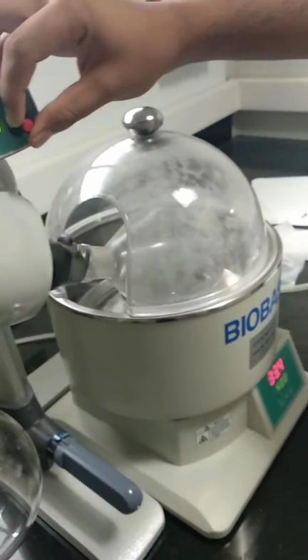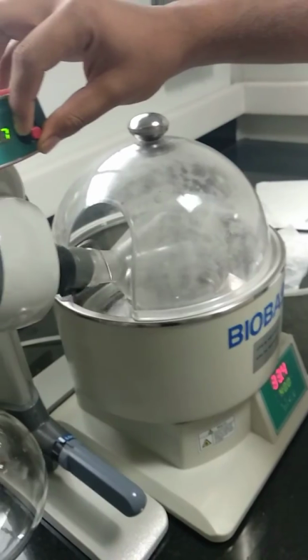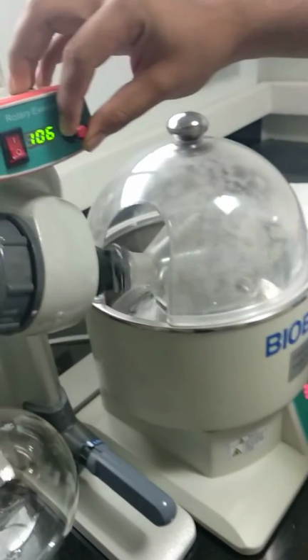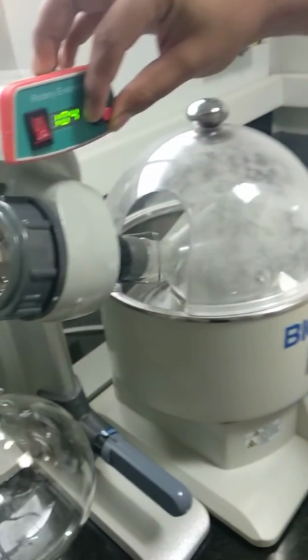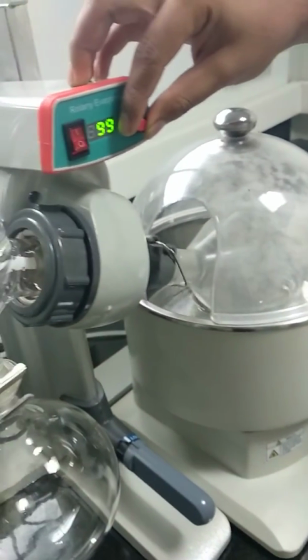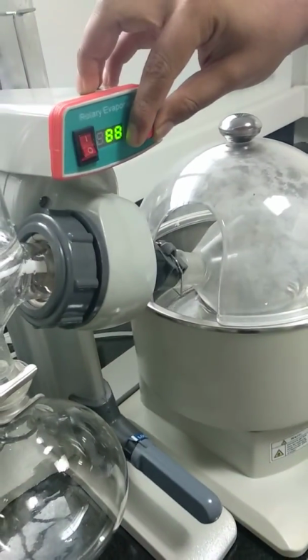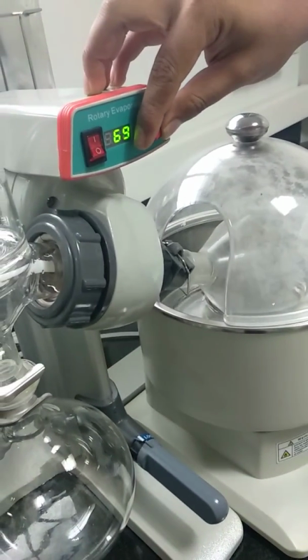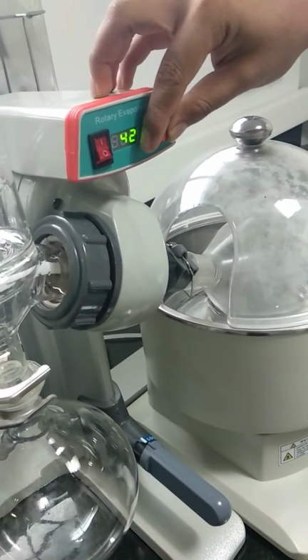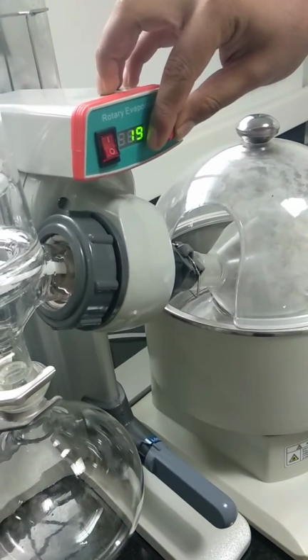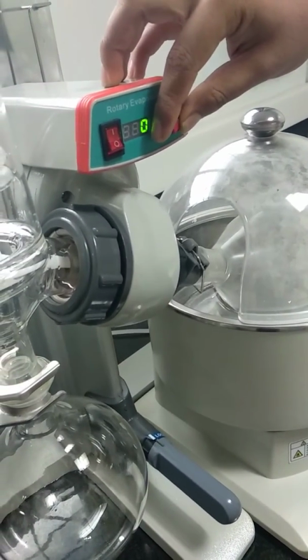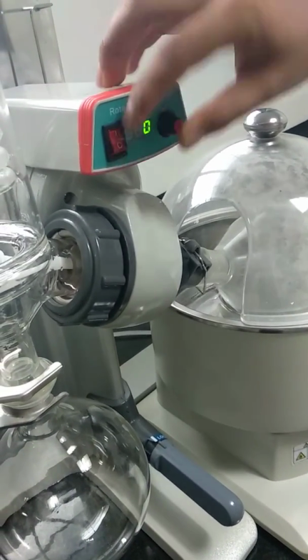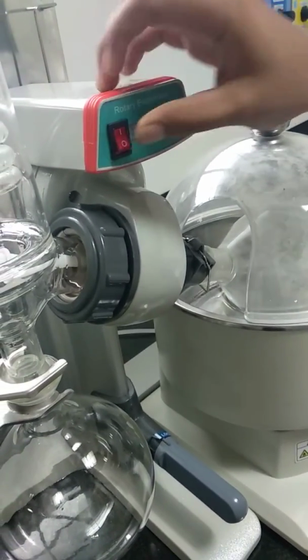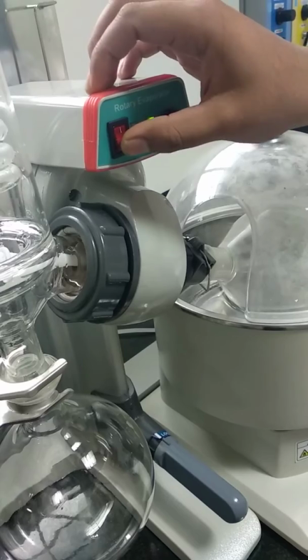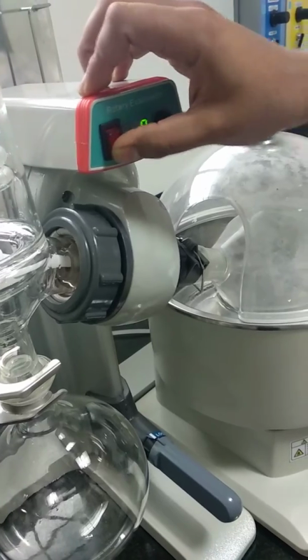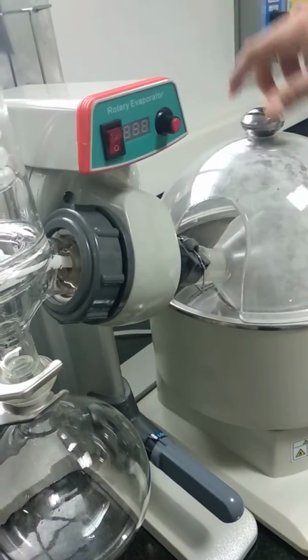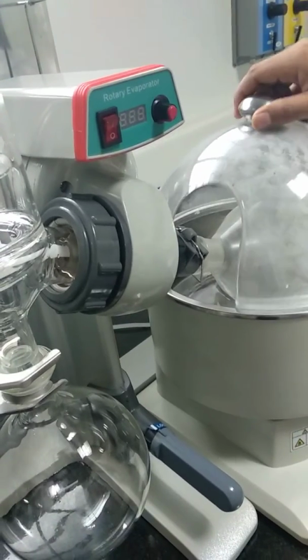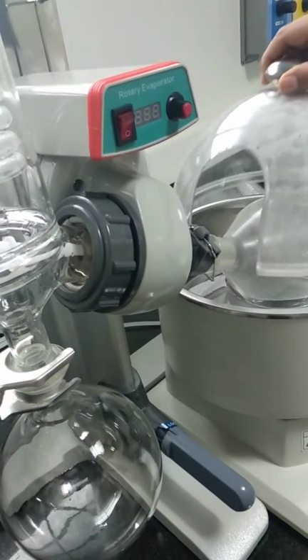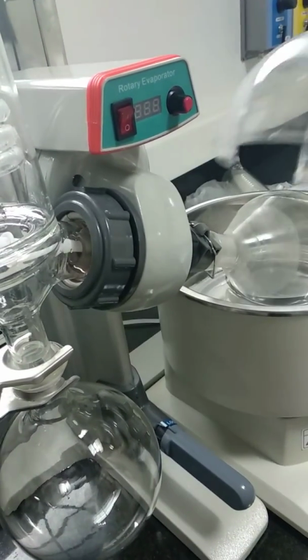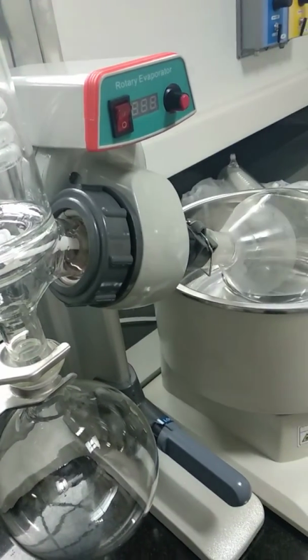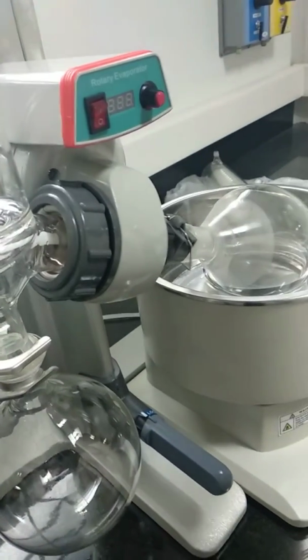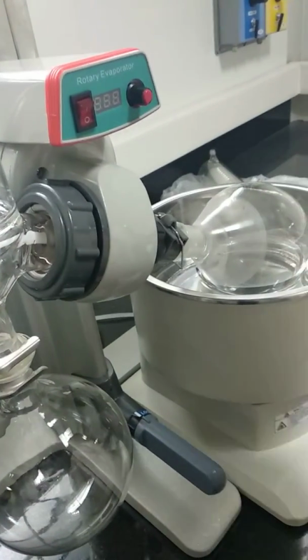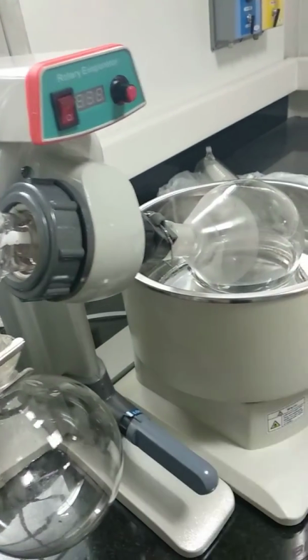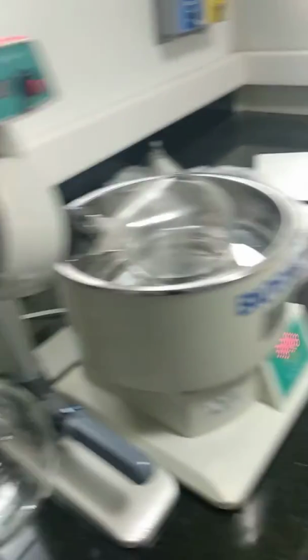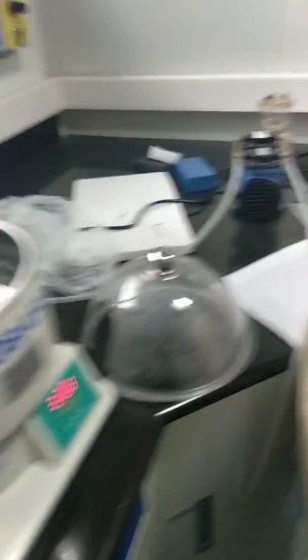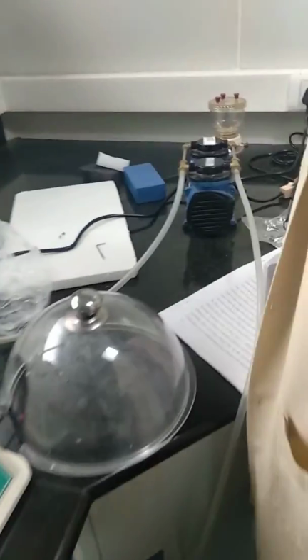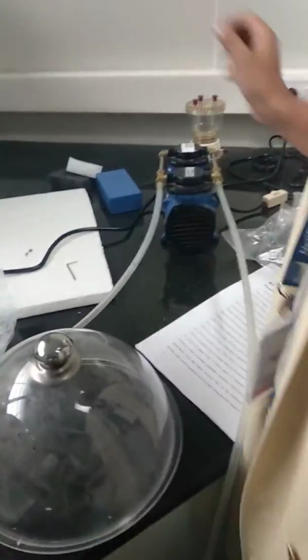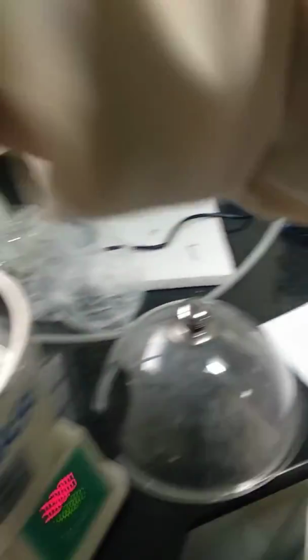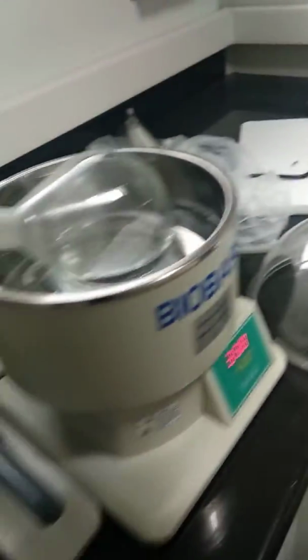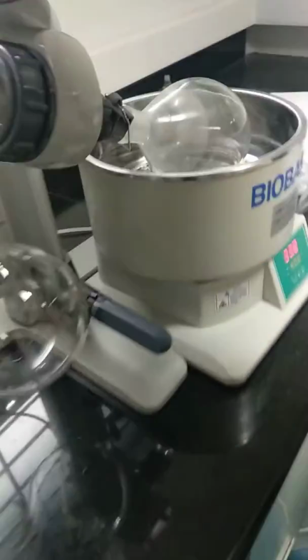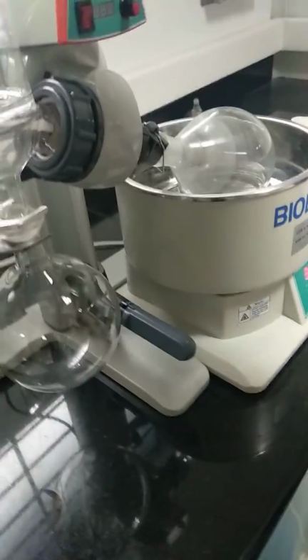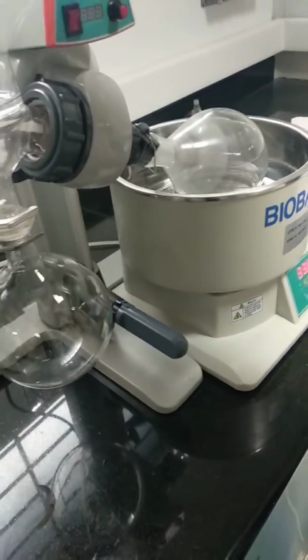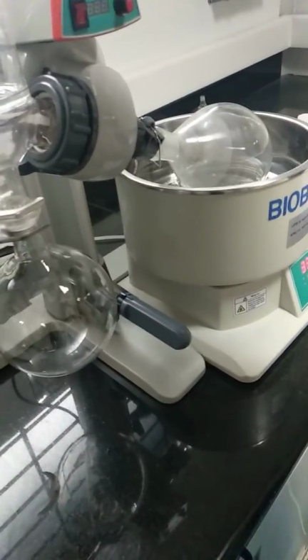And once it is done, you are going to stop it slowly, very slowly. Switch off. Remove. Switch off the vacuum.